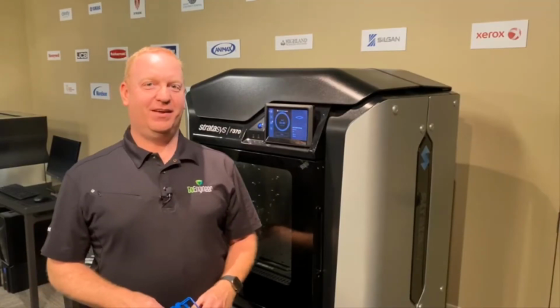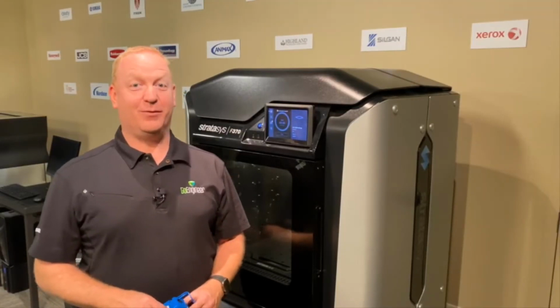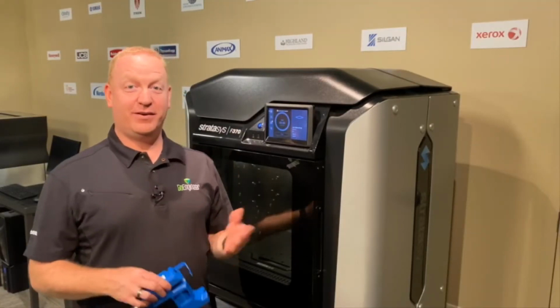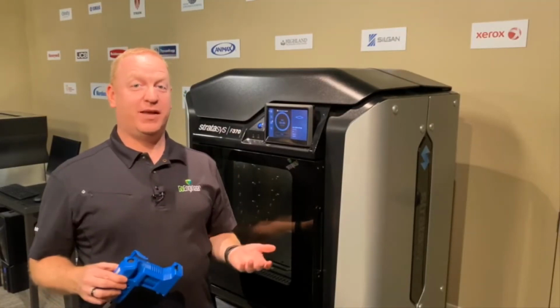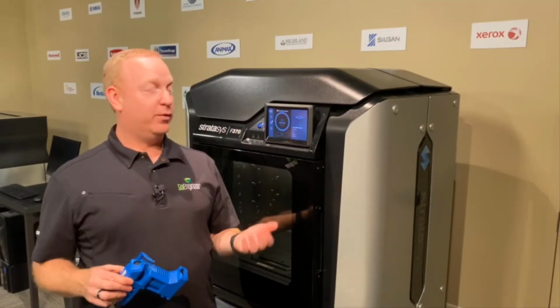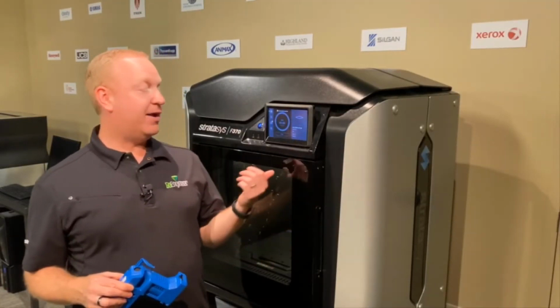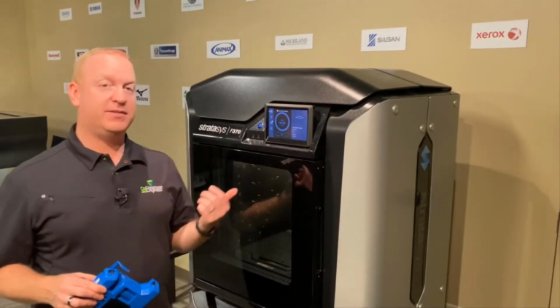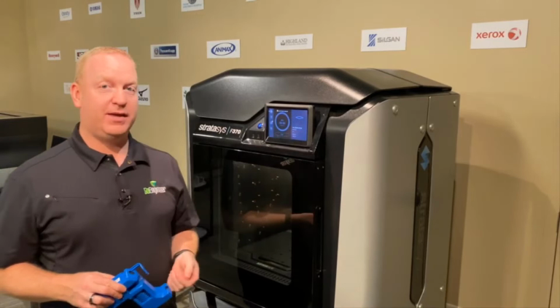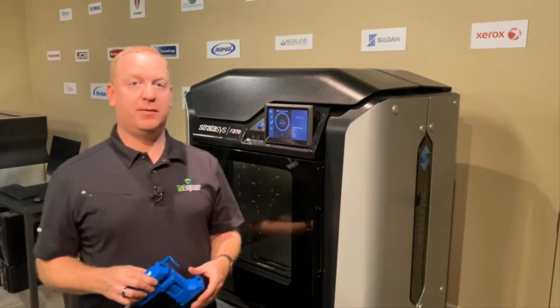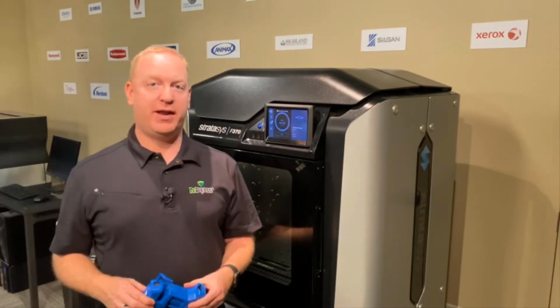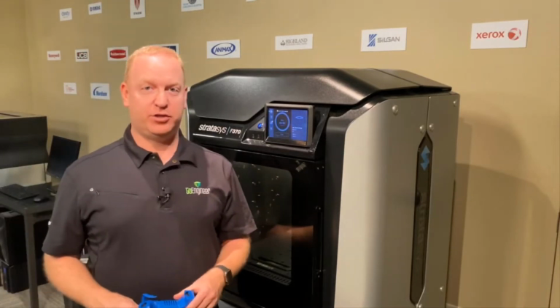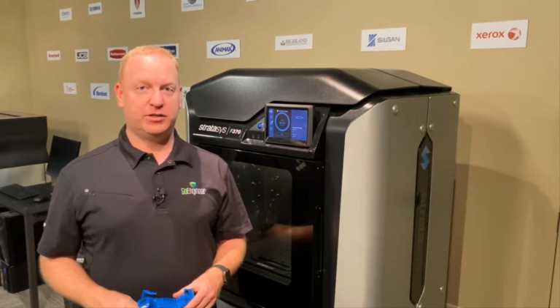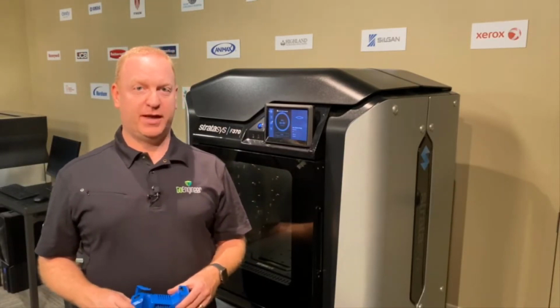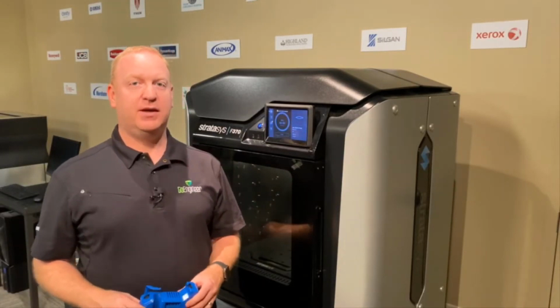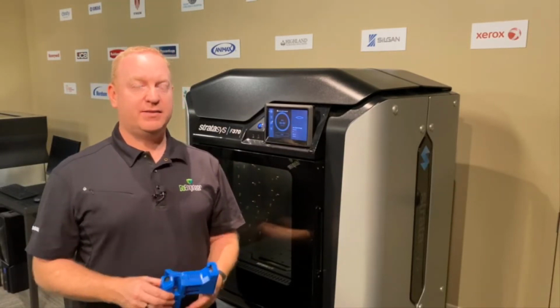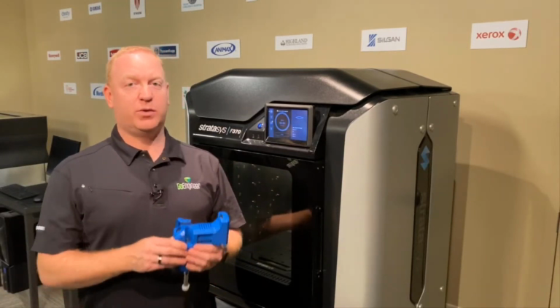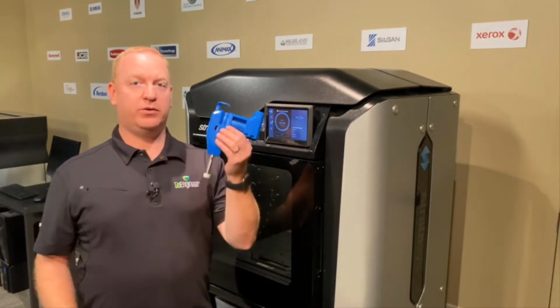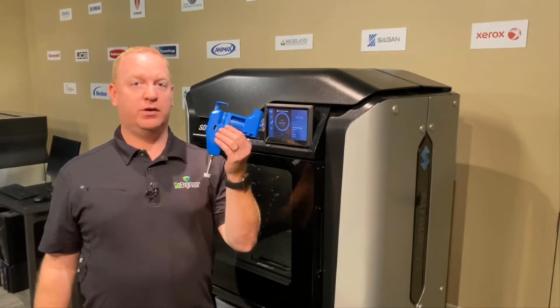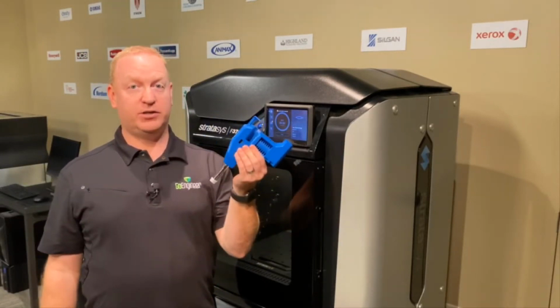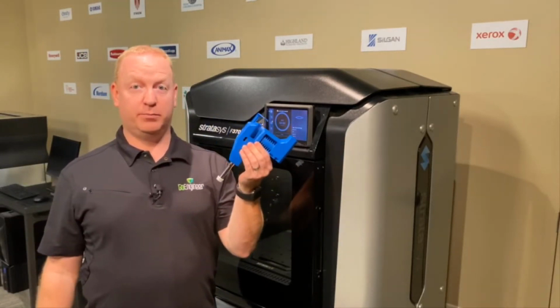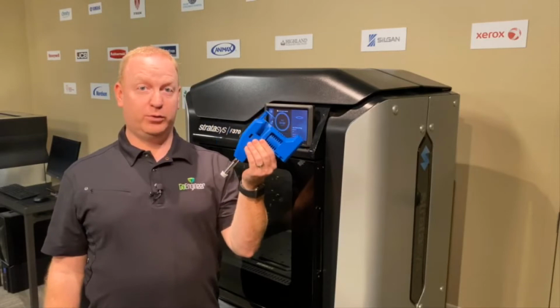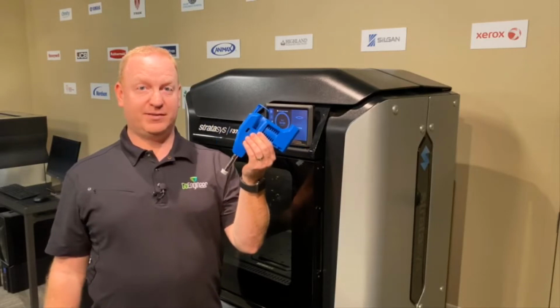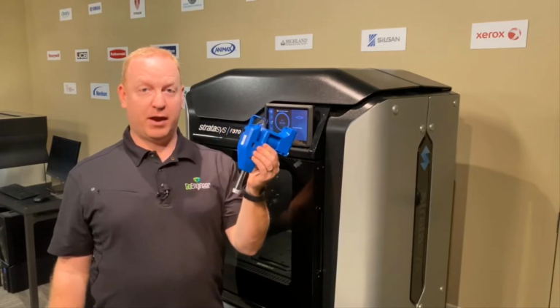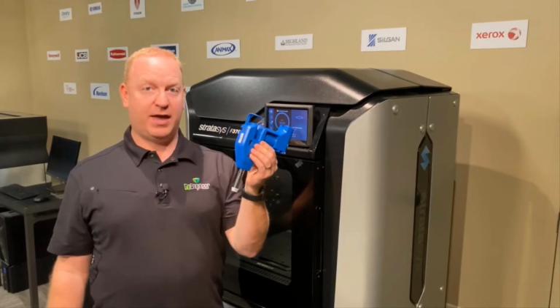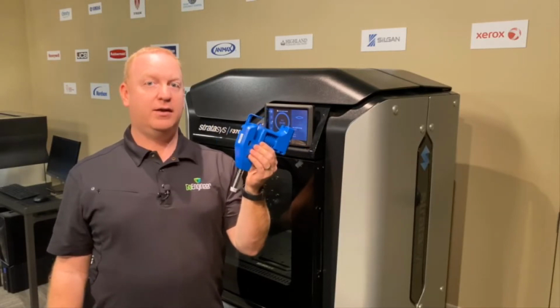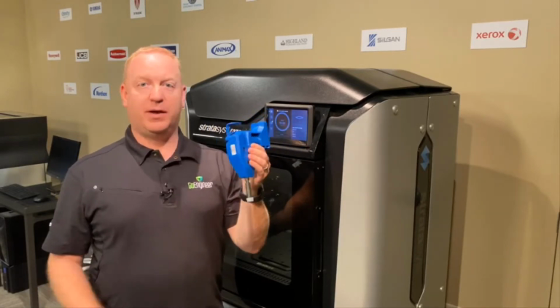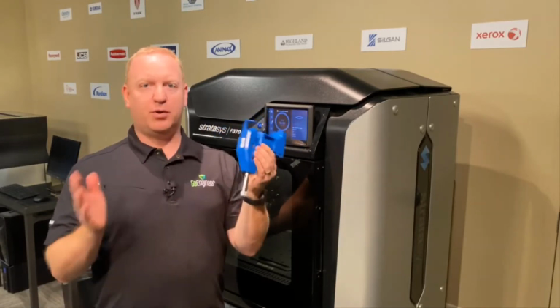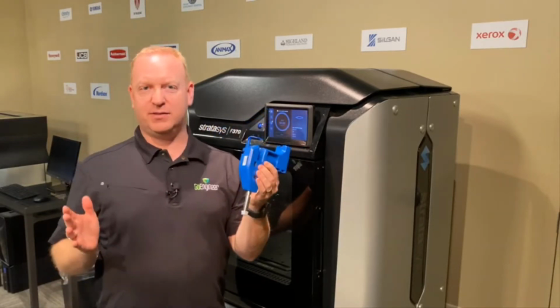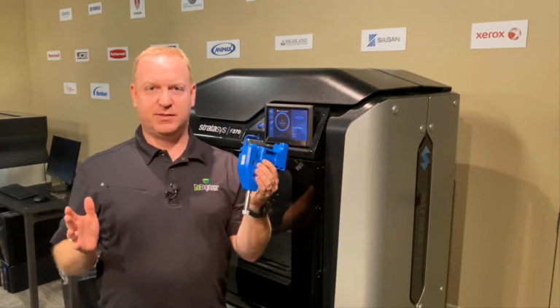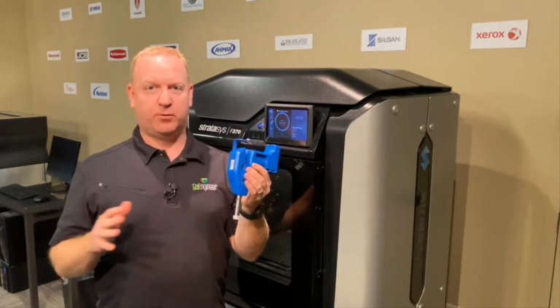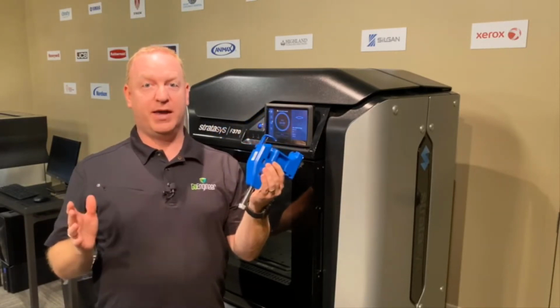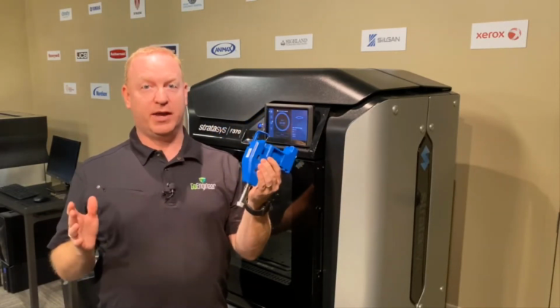We're in our demo center with our F370 to demonstrate how to change the print heads. In this case, we're going to change to the blue elastomeric head, but the process is the same for any head change.